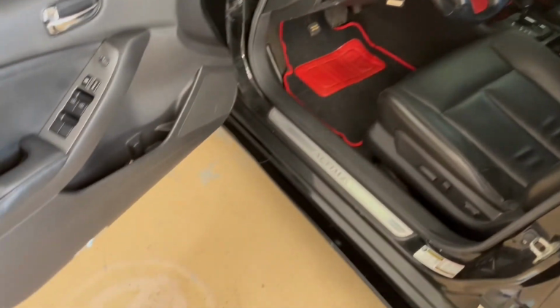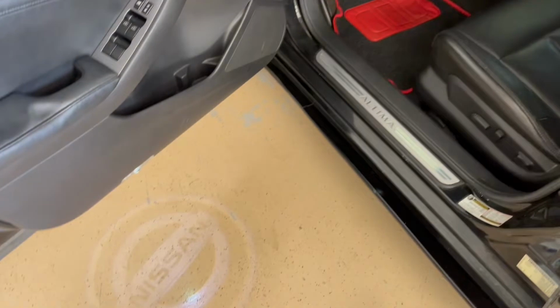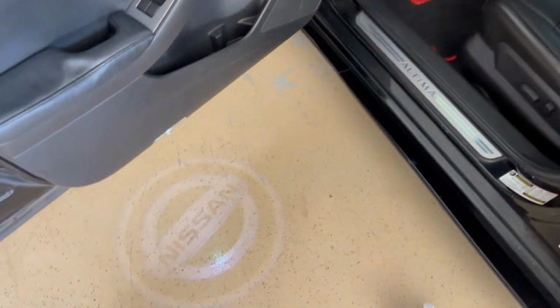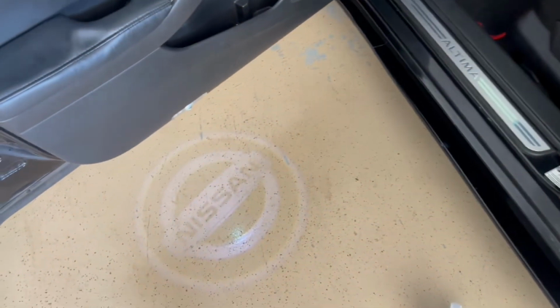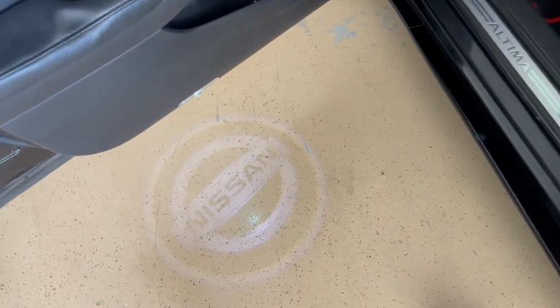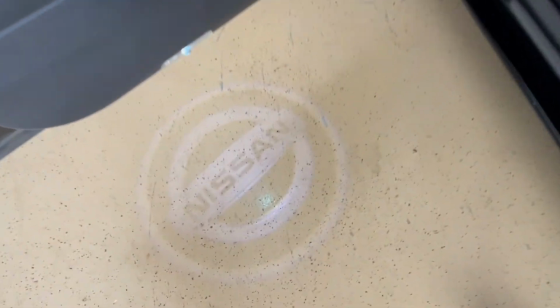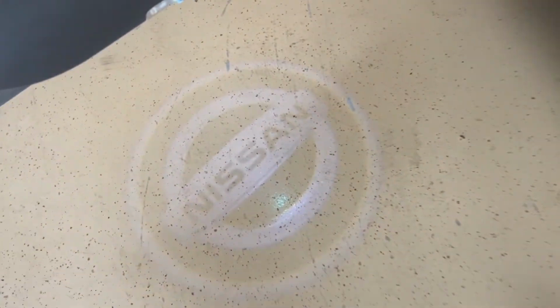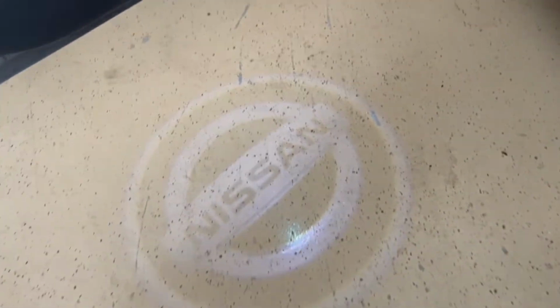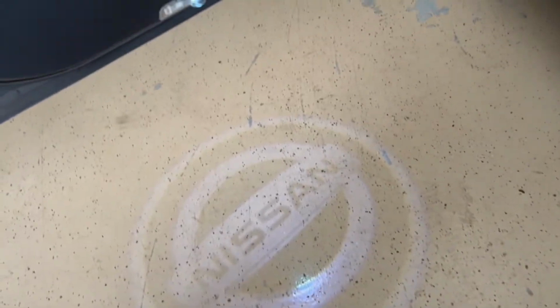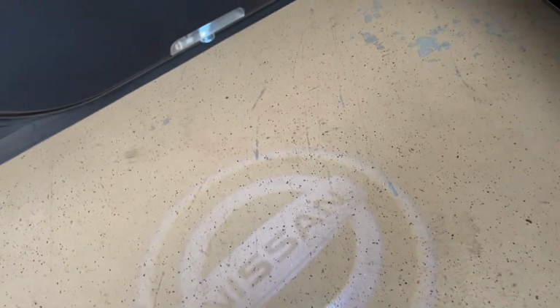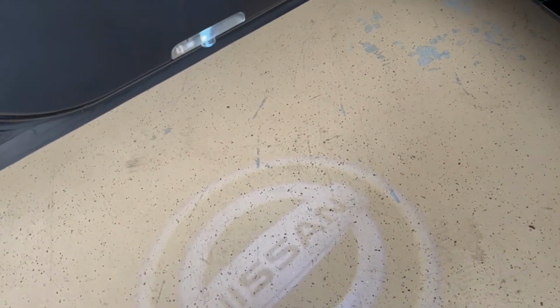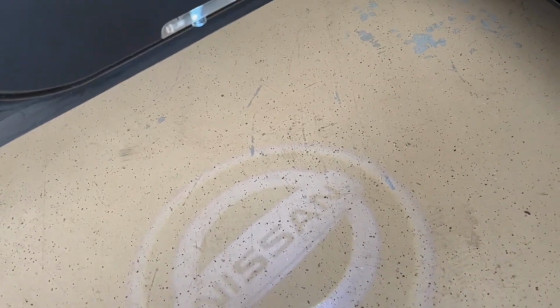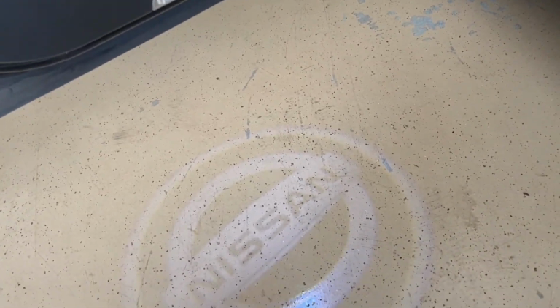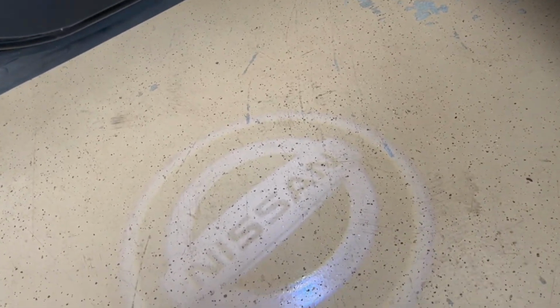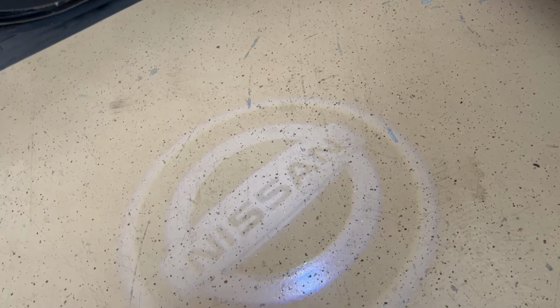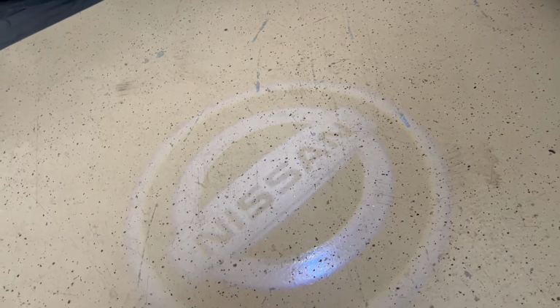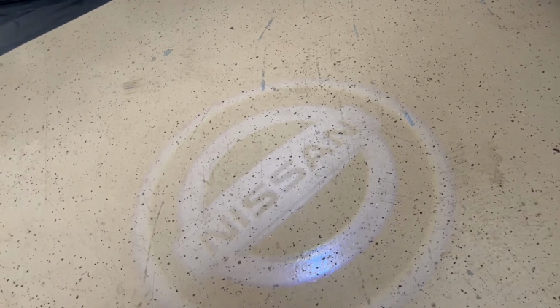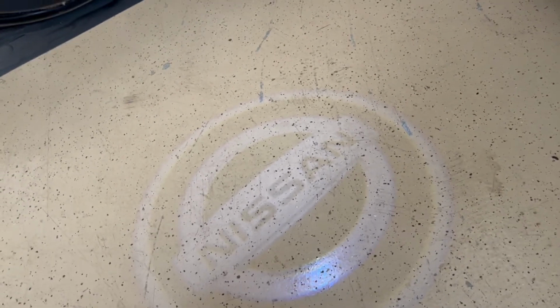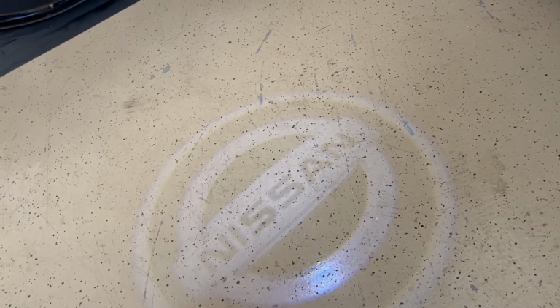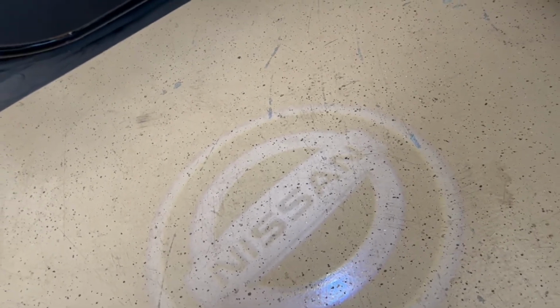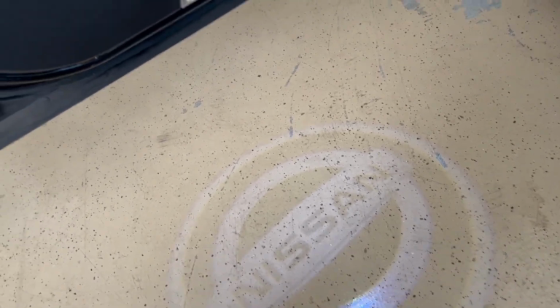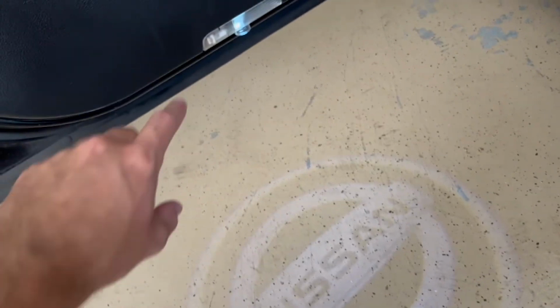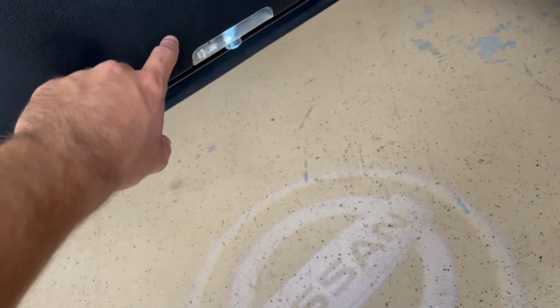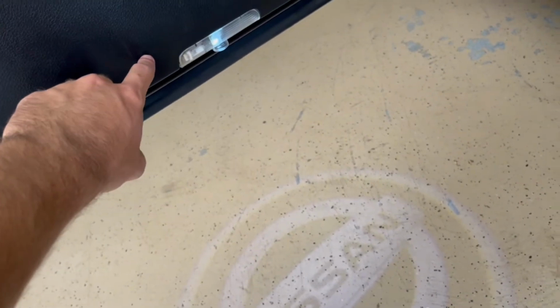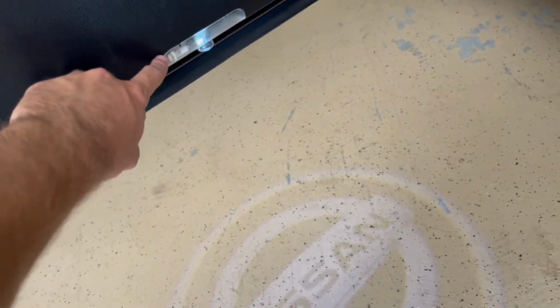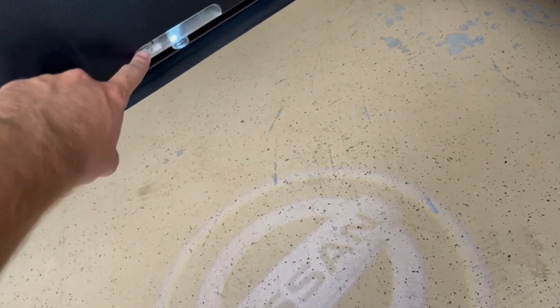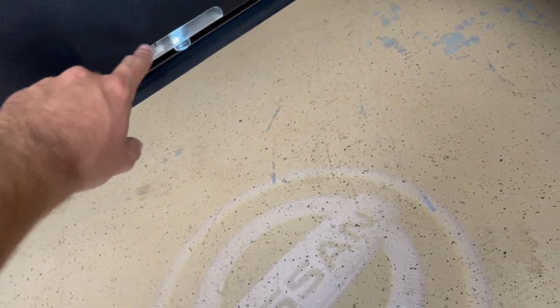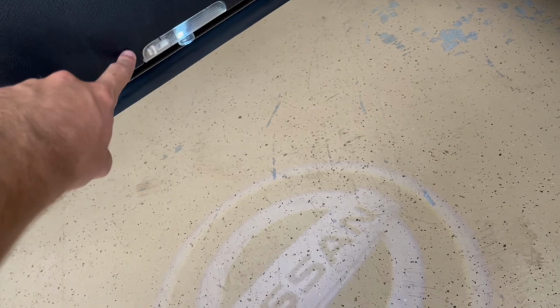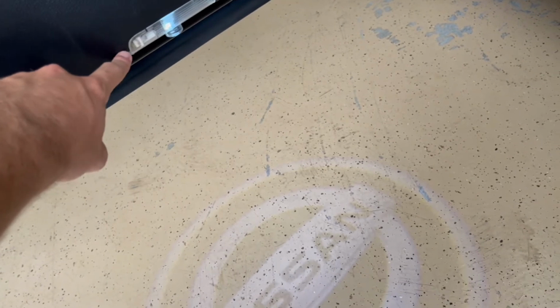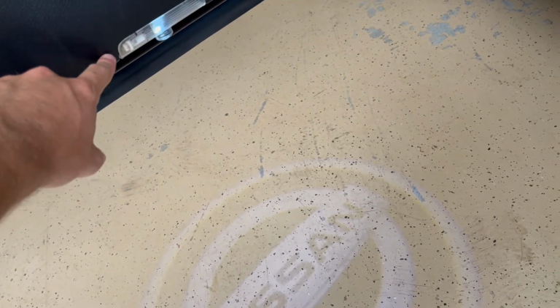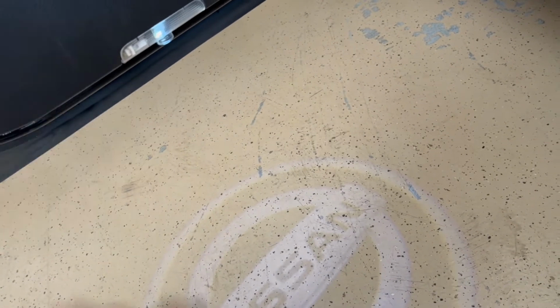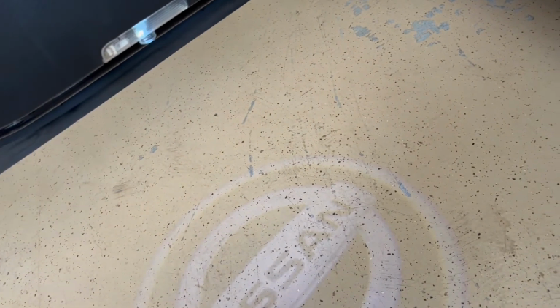So we'll come down here to this door panel. It's just like a little reflective light that goes up at night — it just says Nissan, the logo. I got this off Amazon.